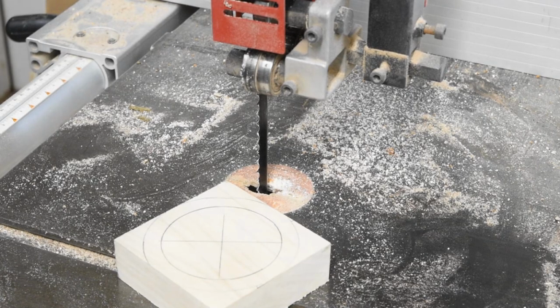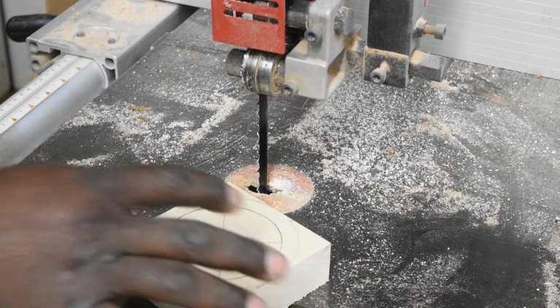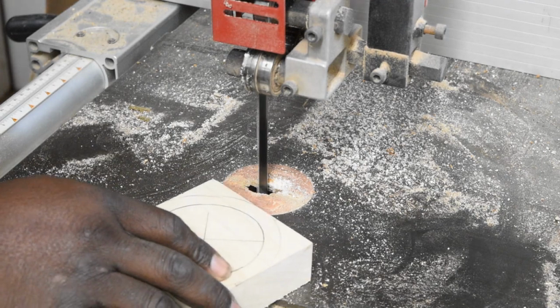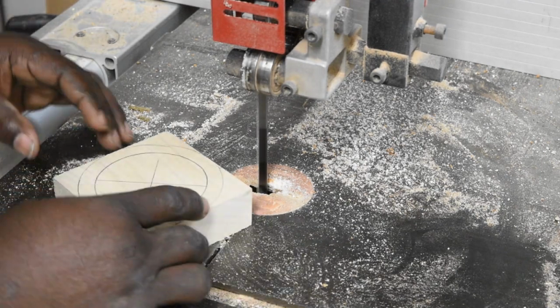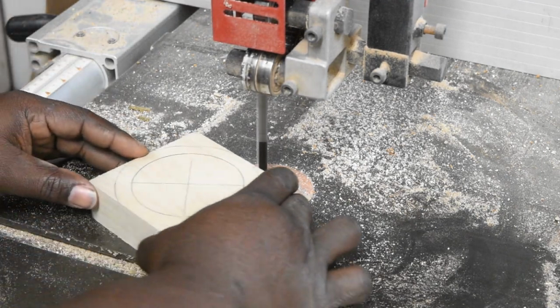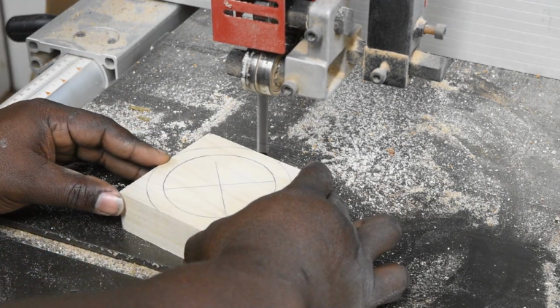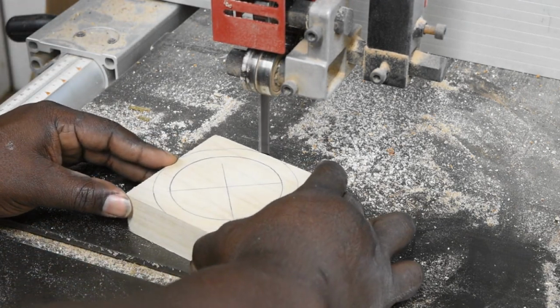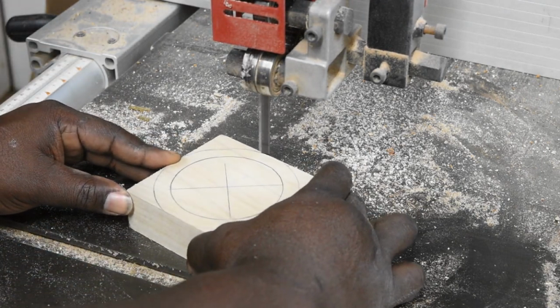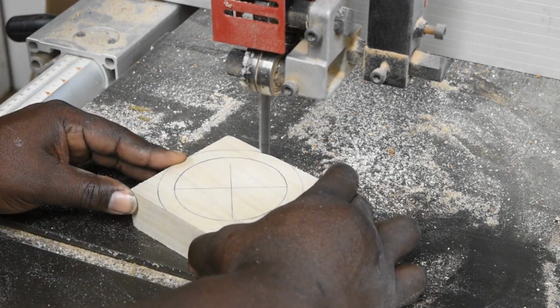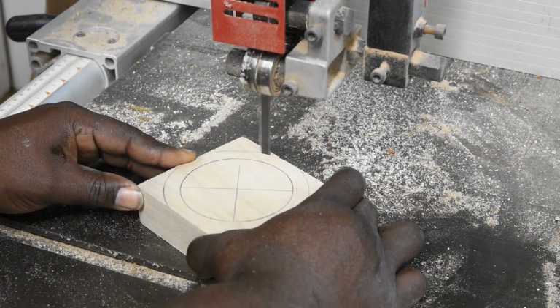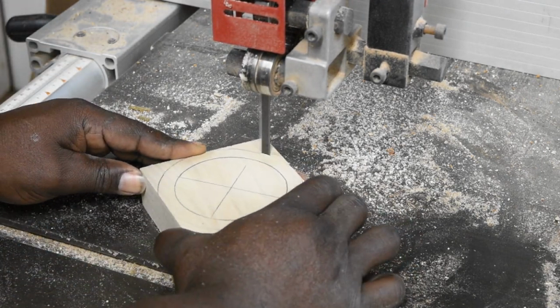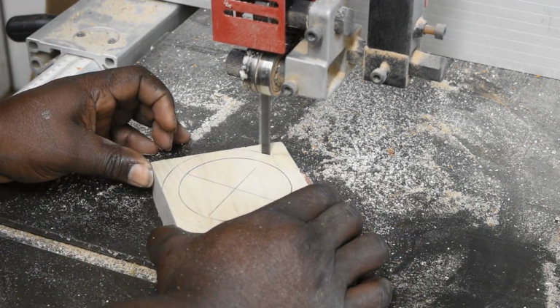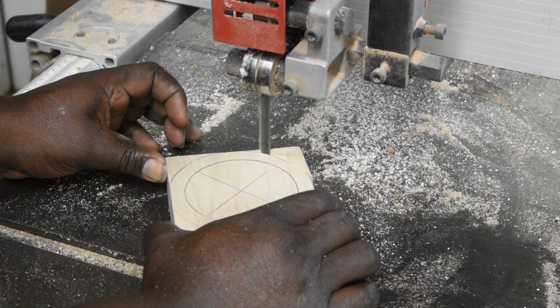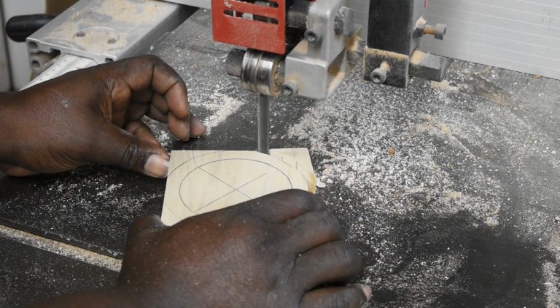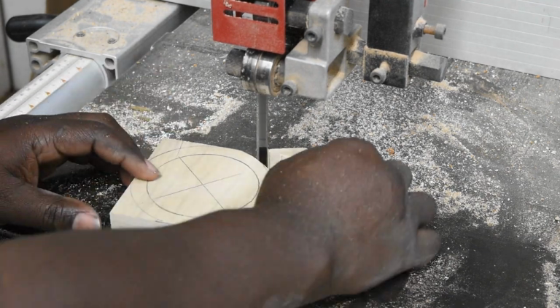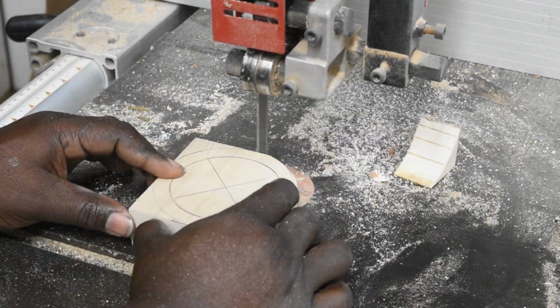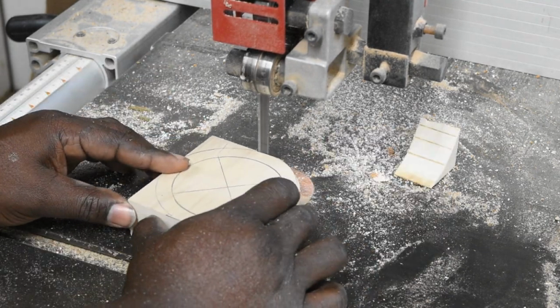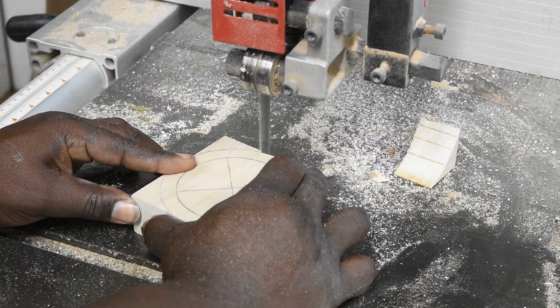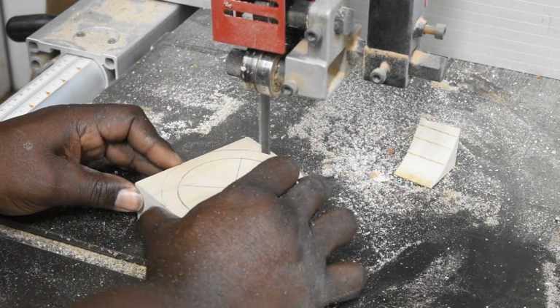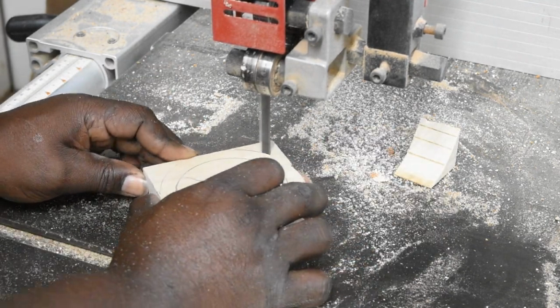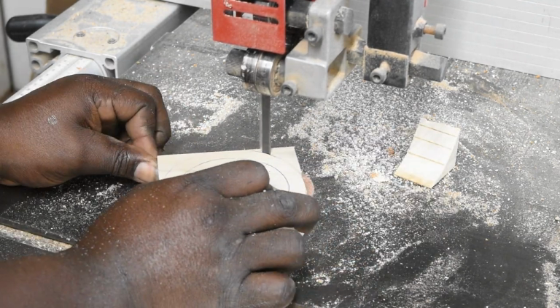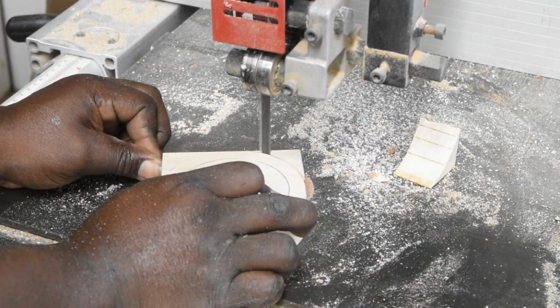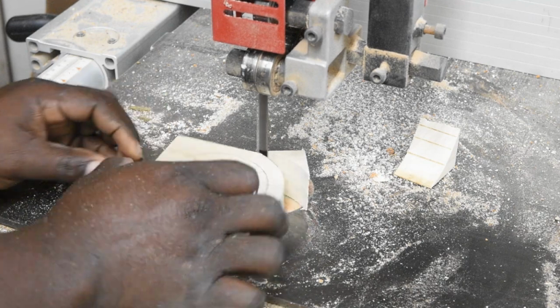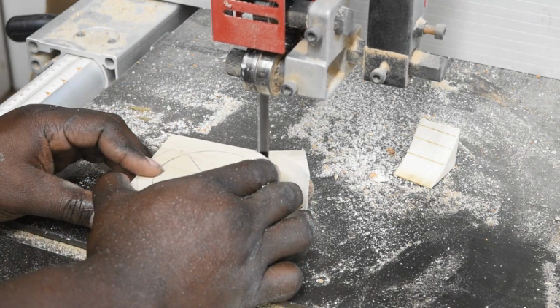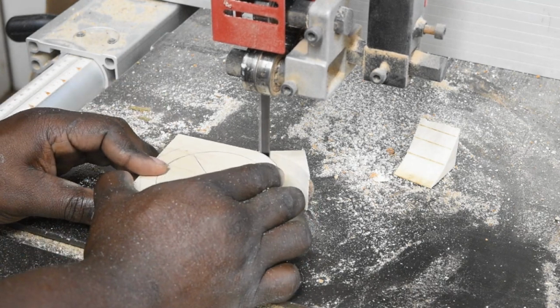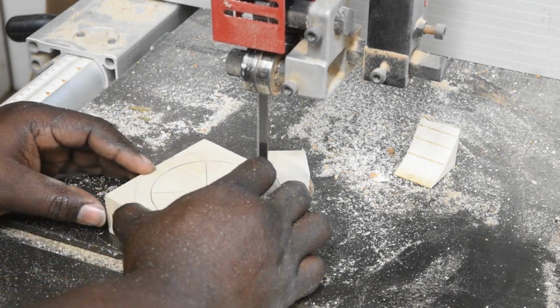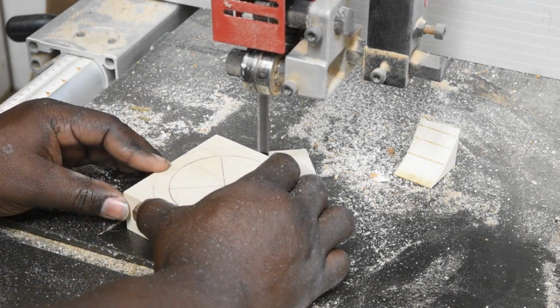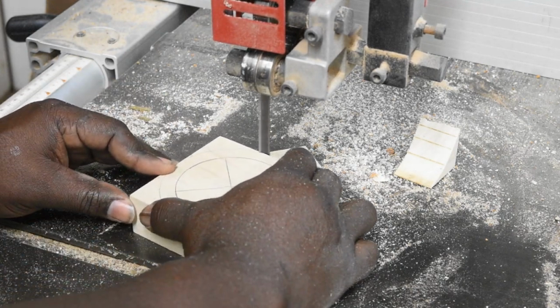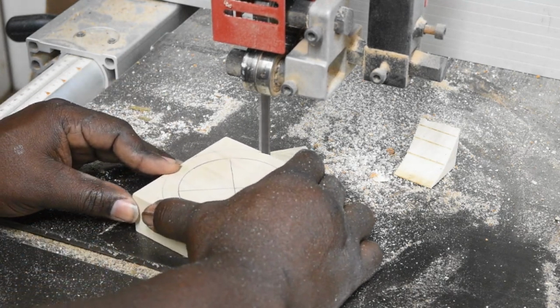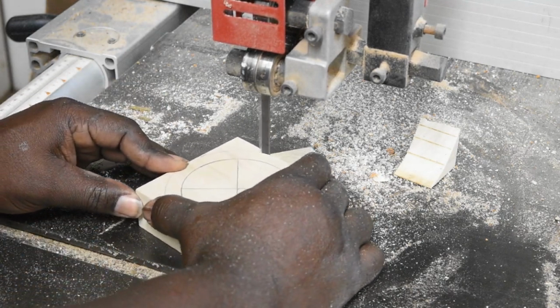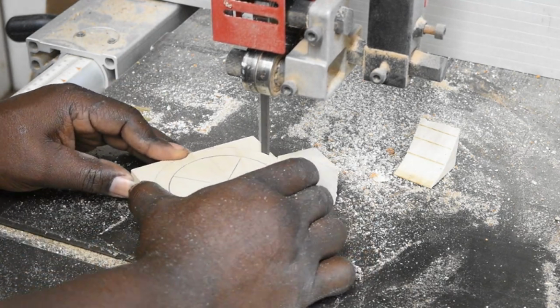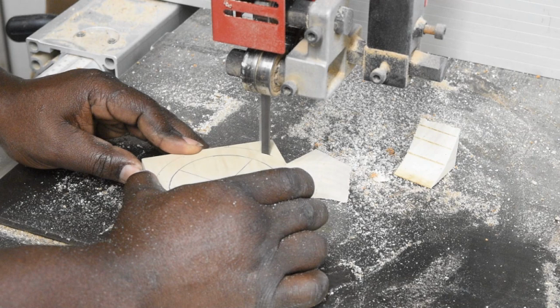I started out with a block of scrap wood approximately 3x3 and 1.5 inches thick. I cut this blank round on the bandsaw. I used a ruler to get corner to corner marks for center and a compass to get the 3 inch circle.